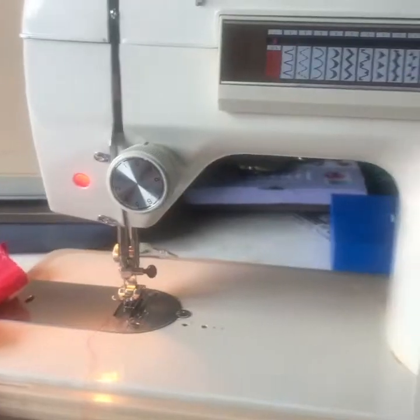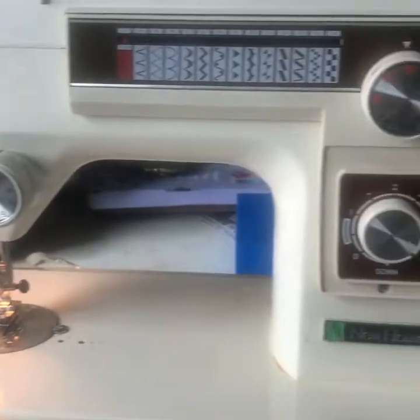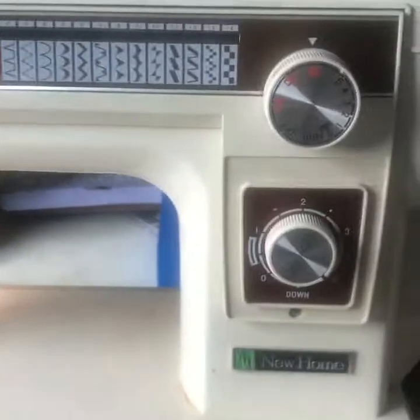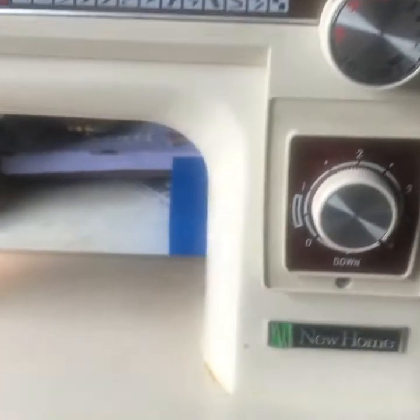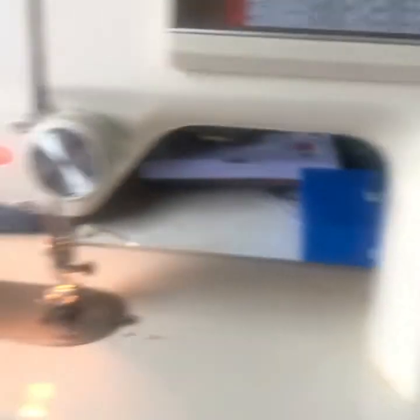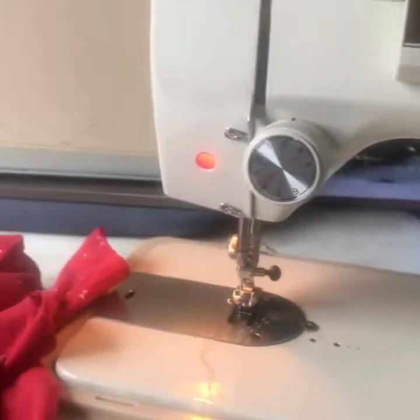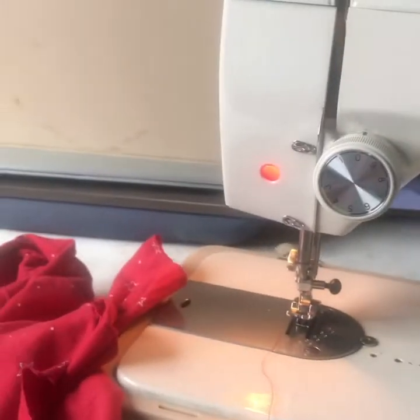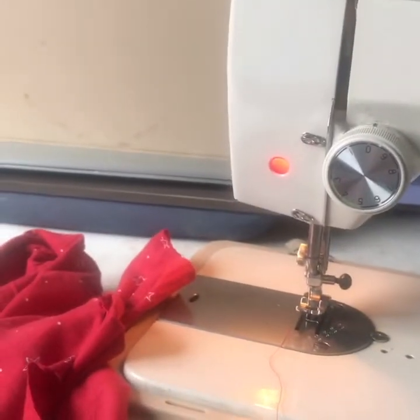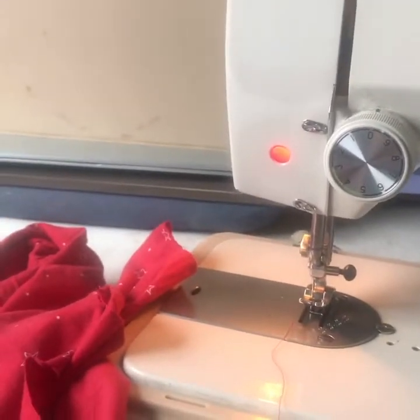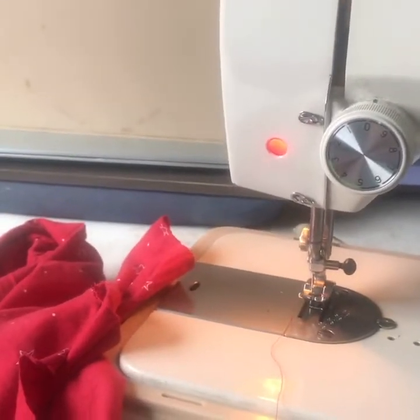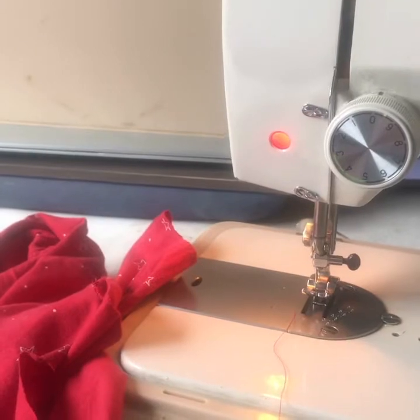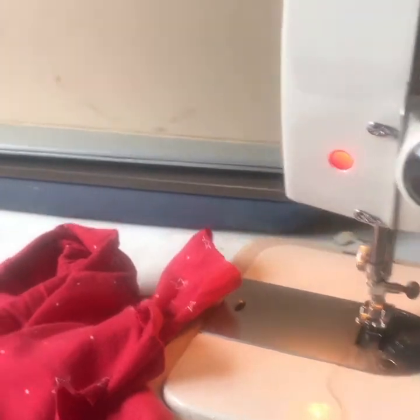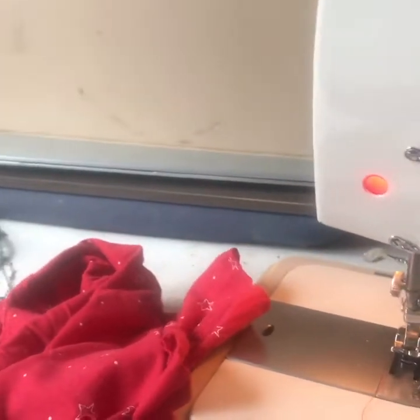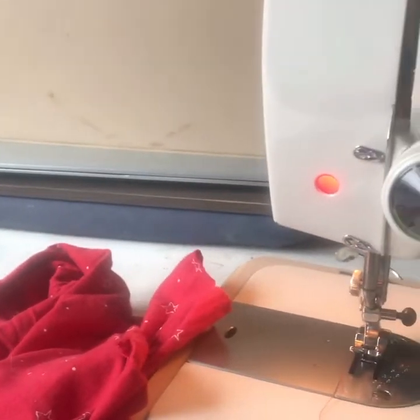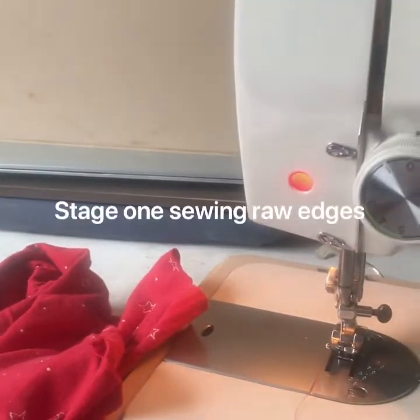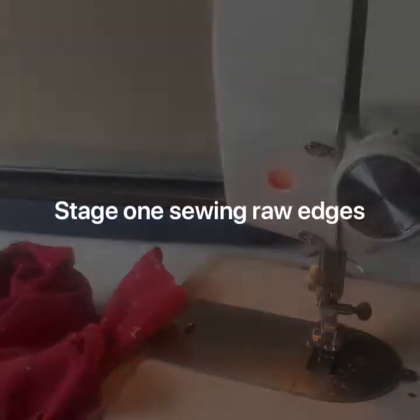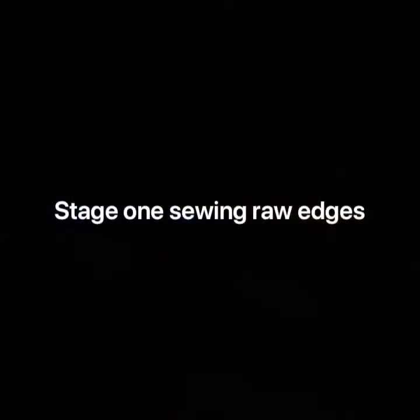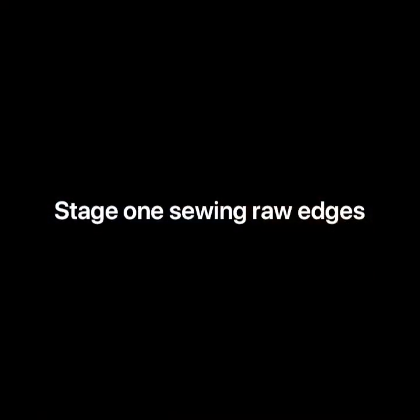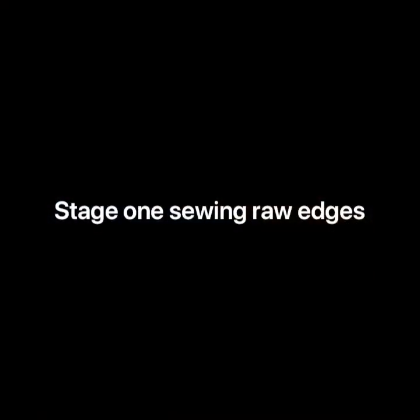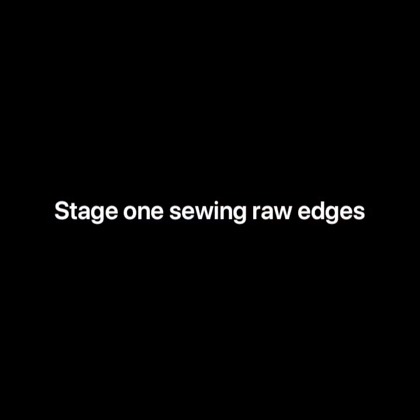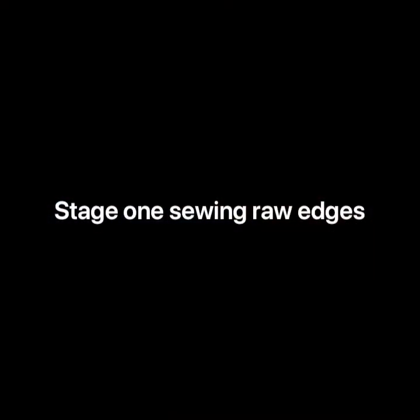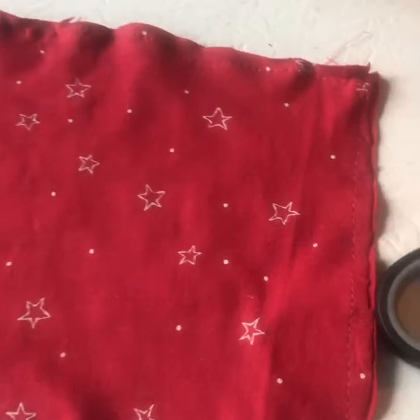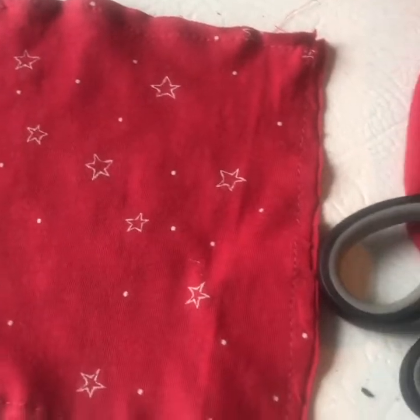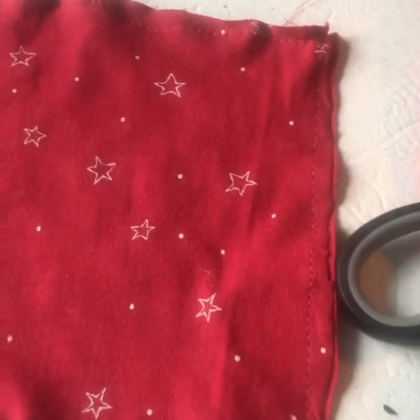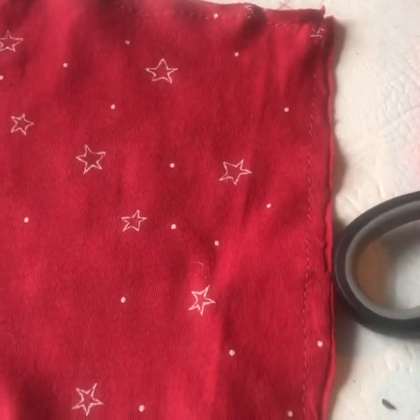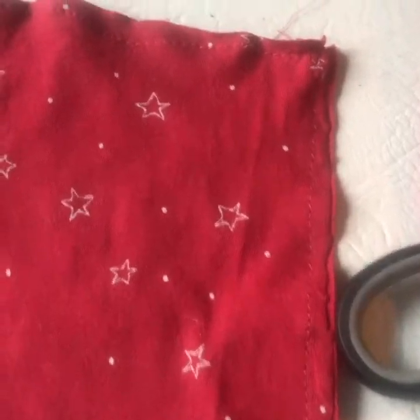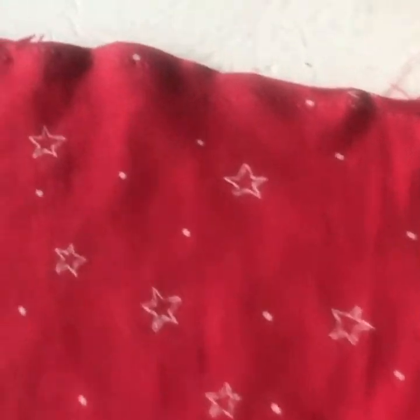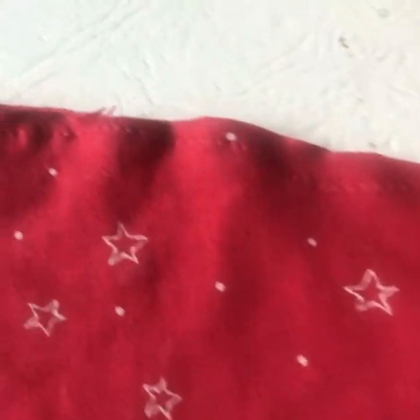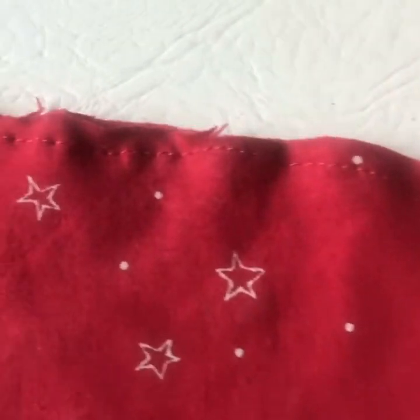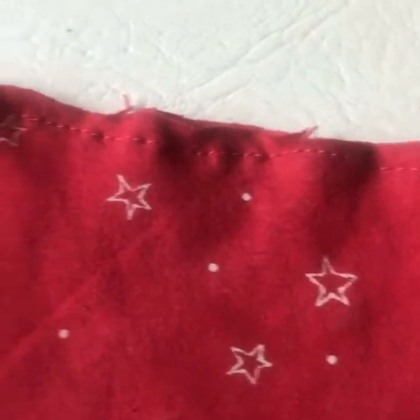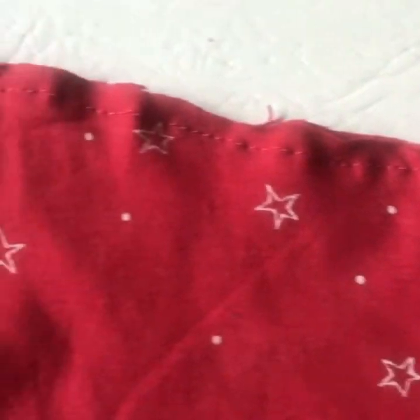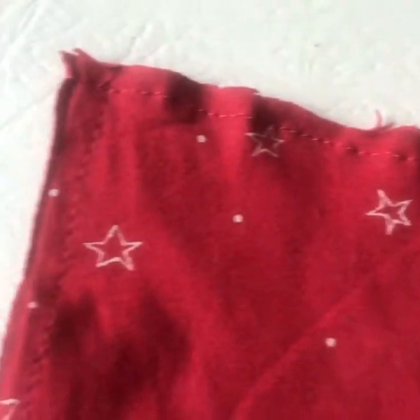Machine all threaded up with red. Okay, end of stage one — as you can see, I've stitched all the edges together.